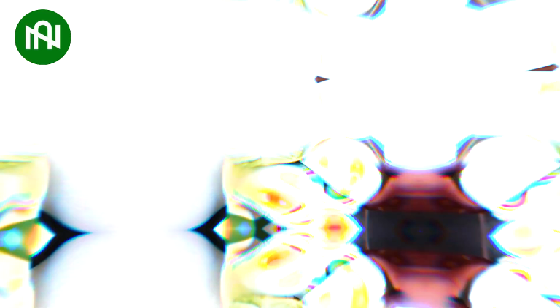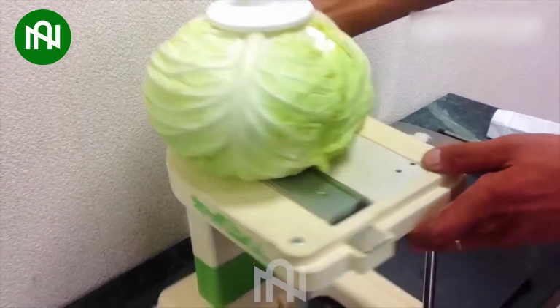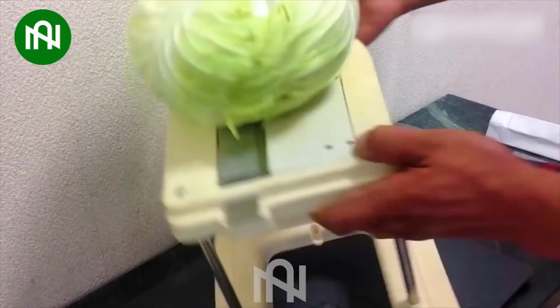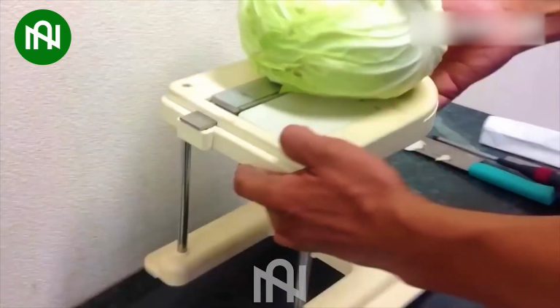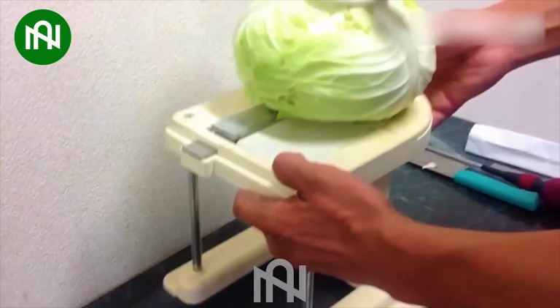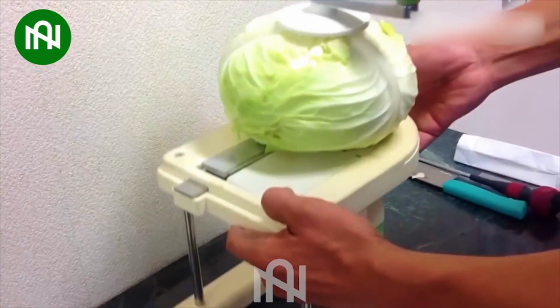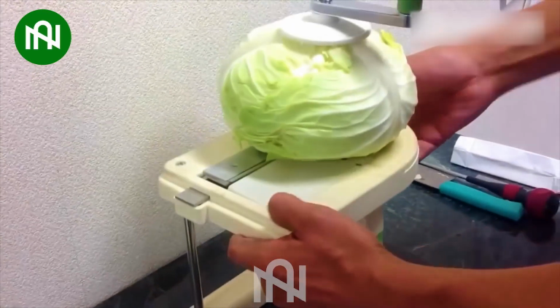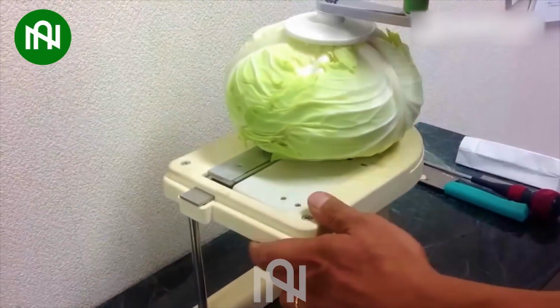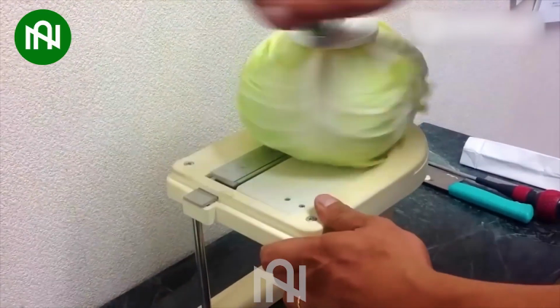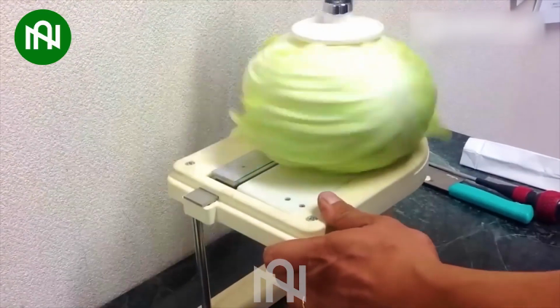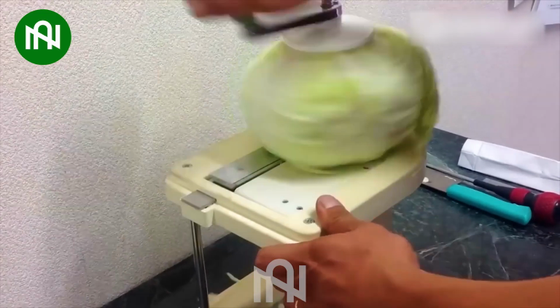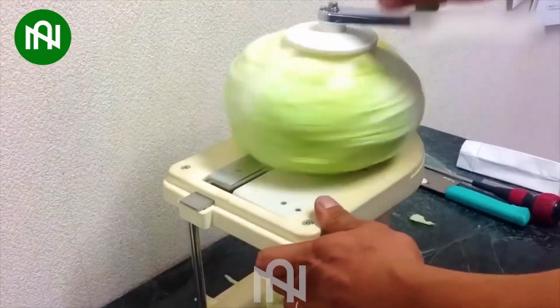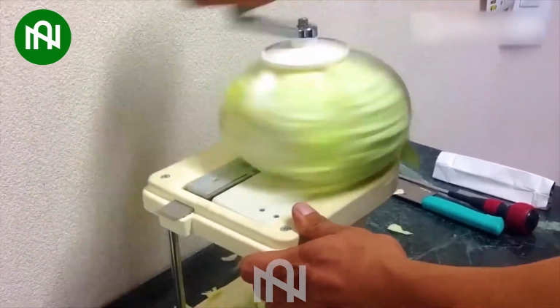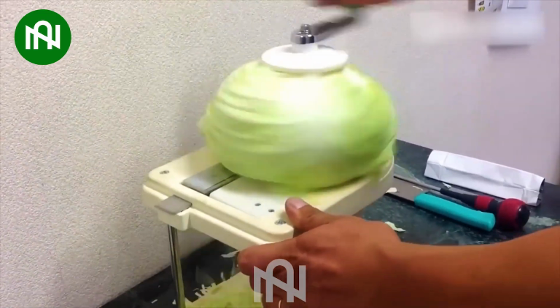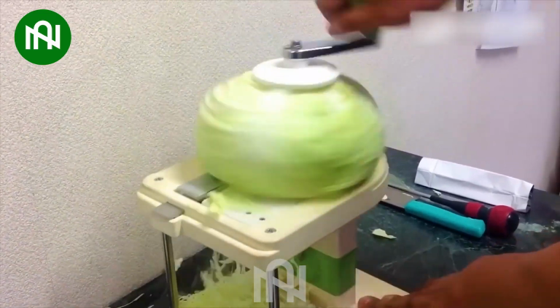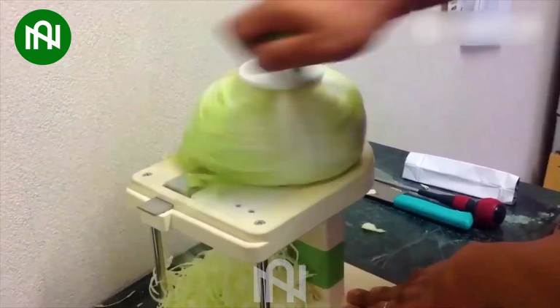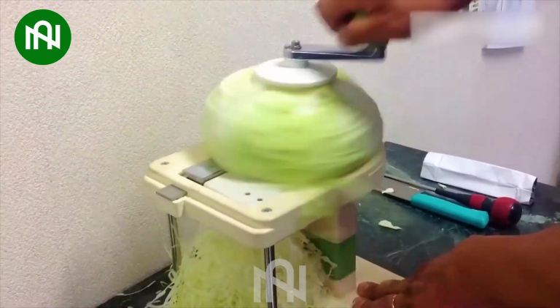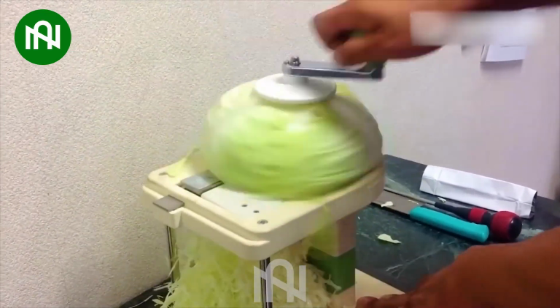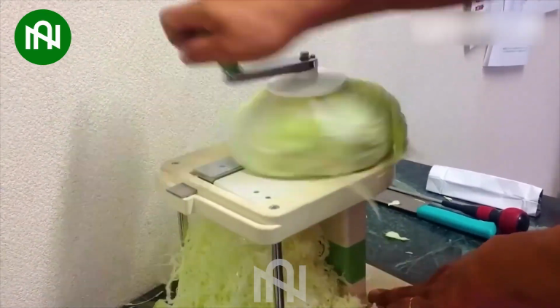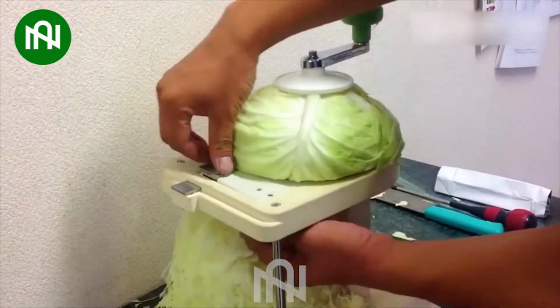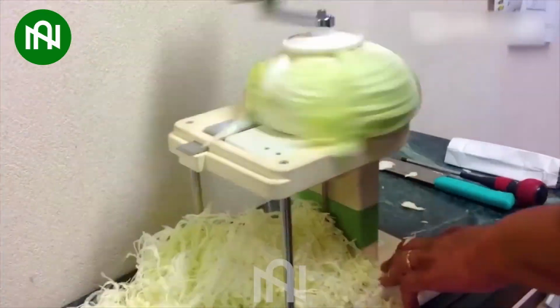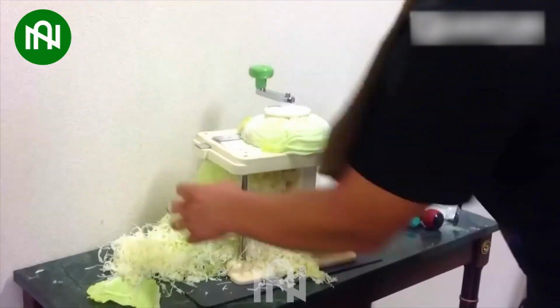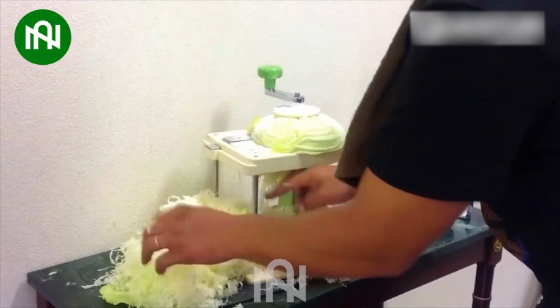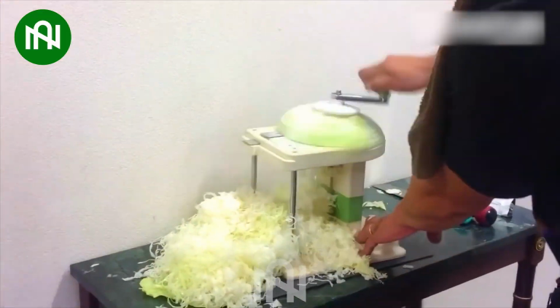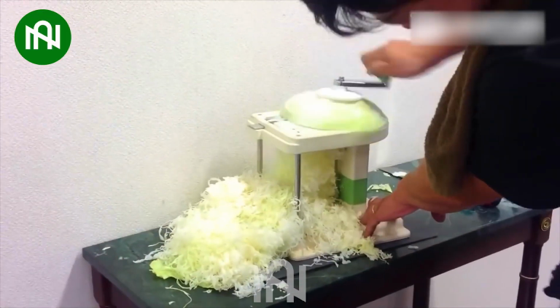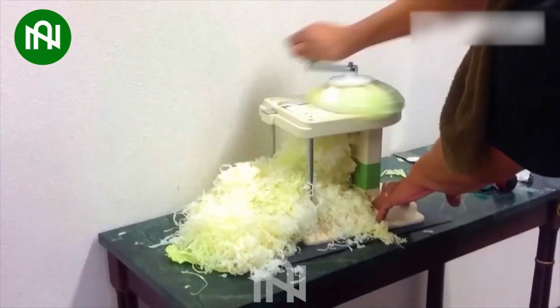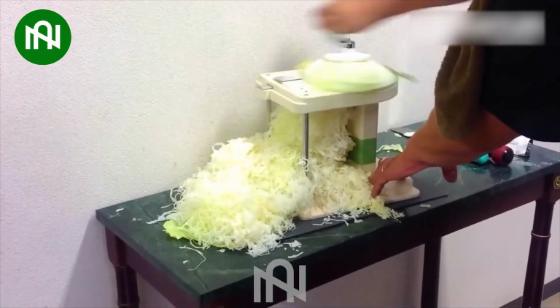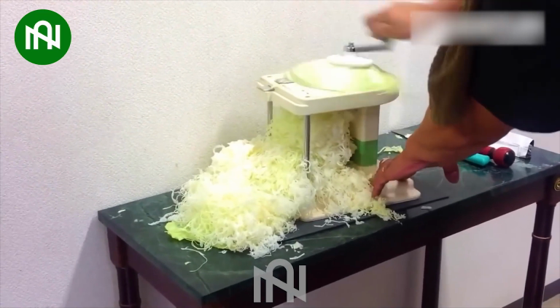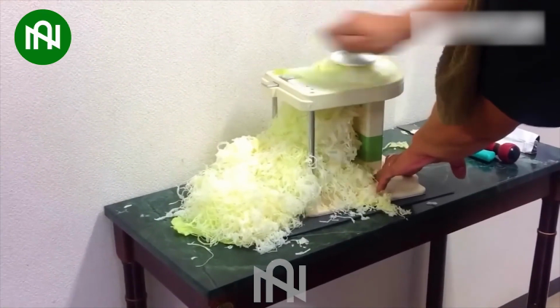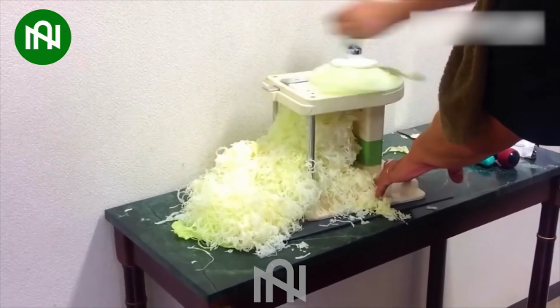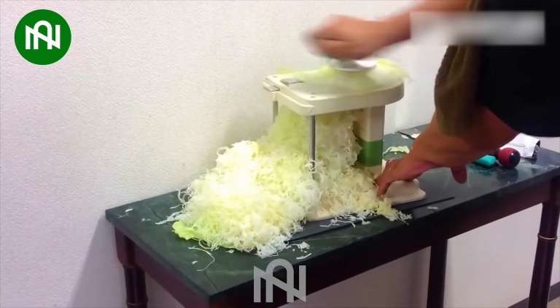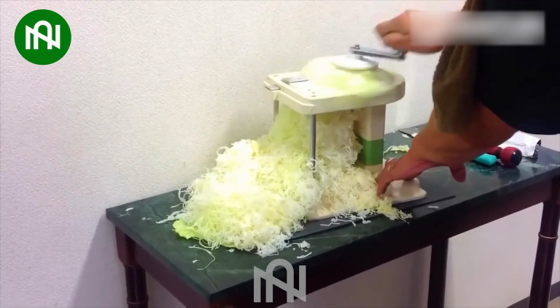If I had this machine, I would never complain when my mum asks me to thinly slice the cabbages for coleslaw. Look, it takes less than 10 seconds to finish cutting one cabbage.